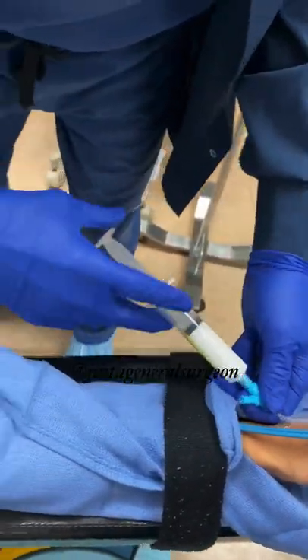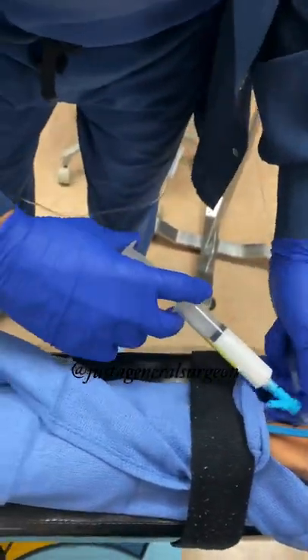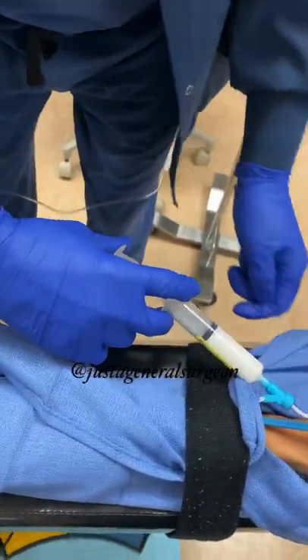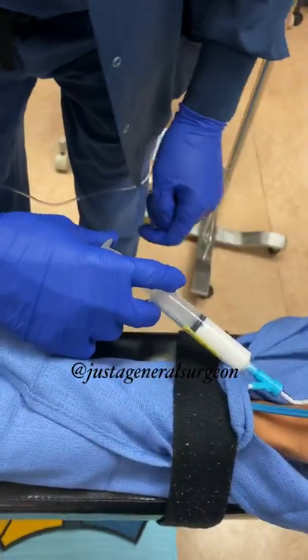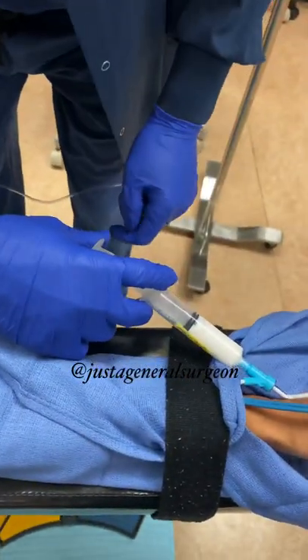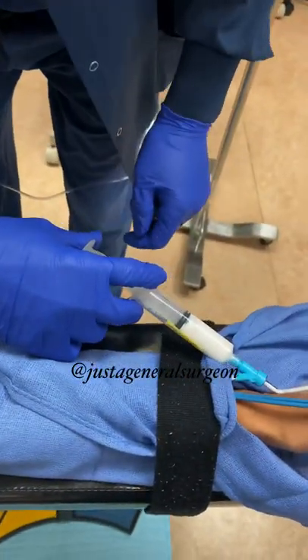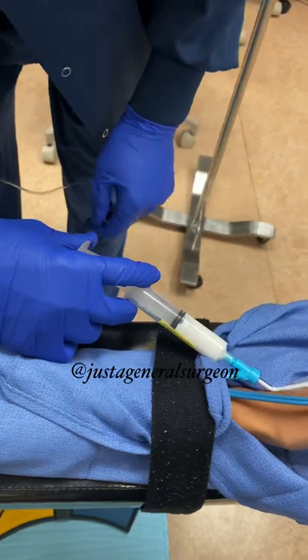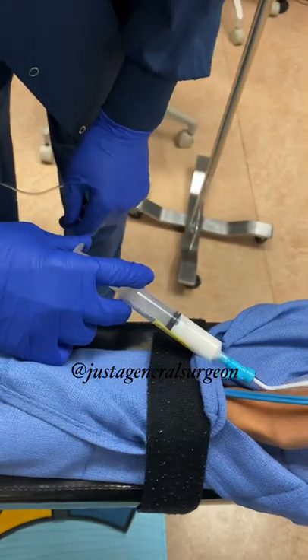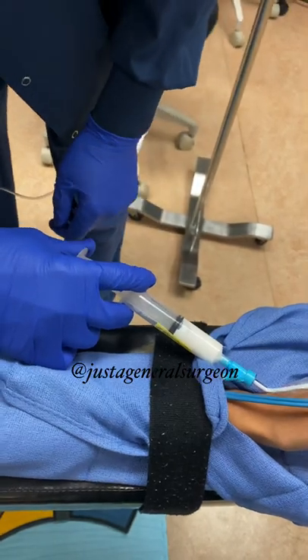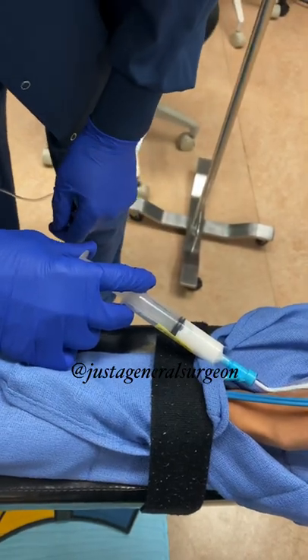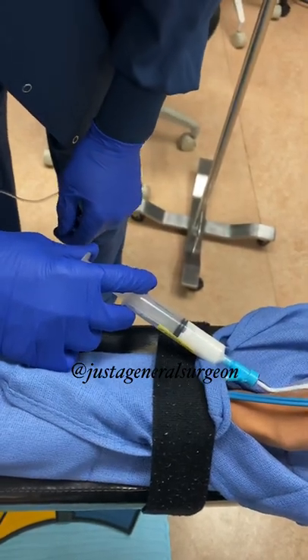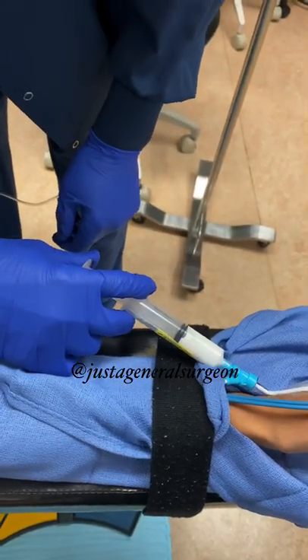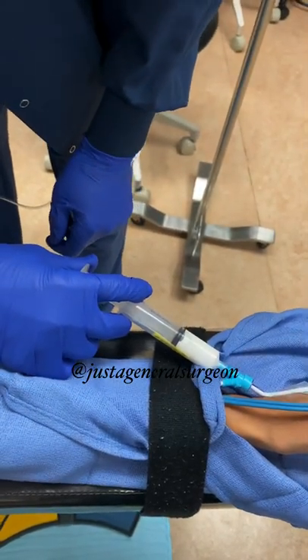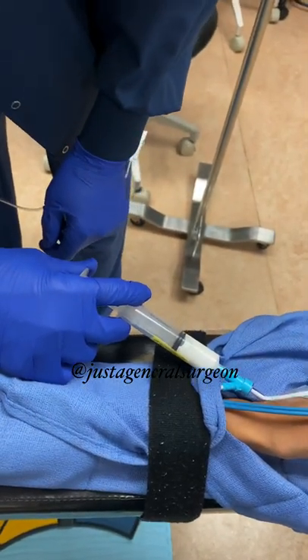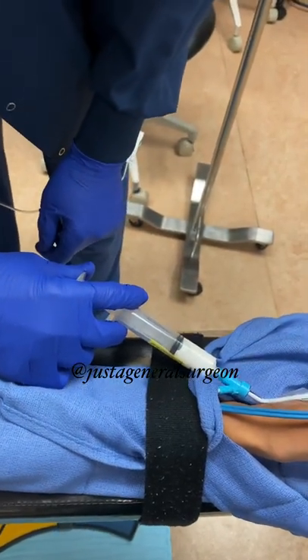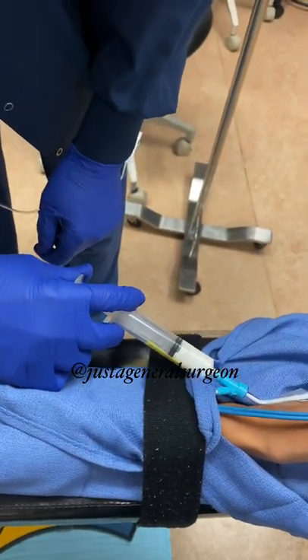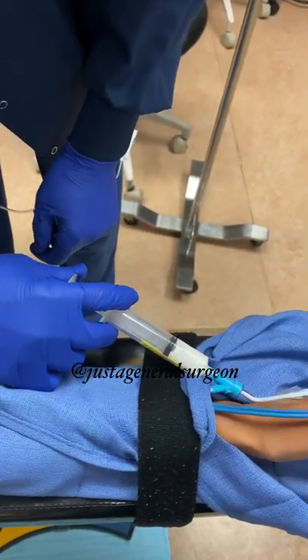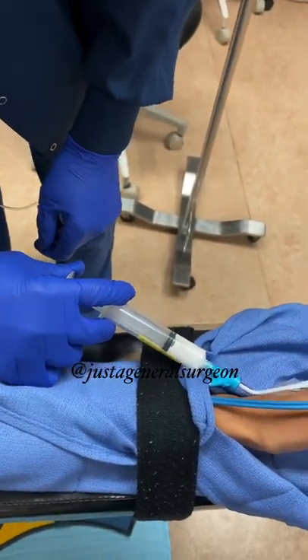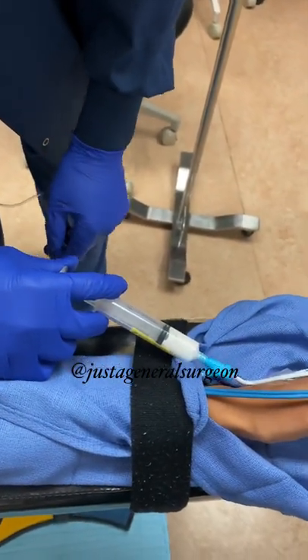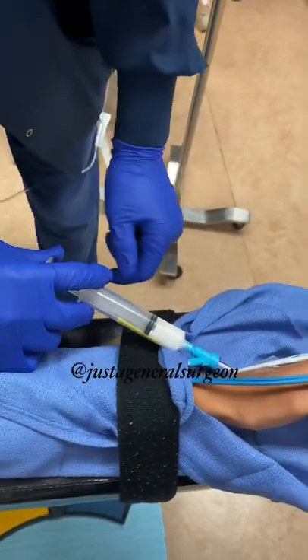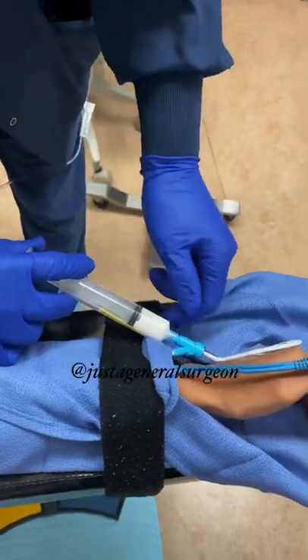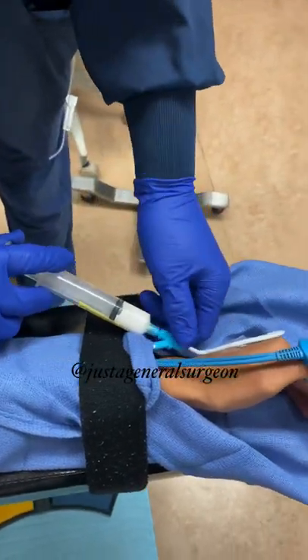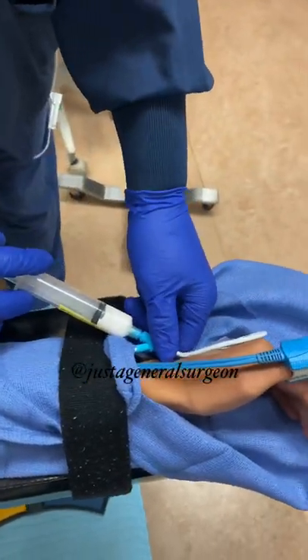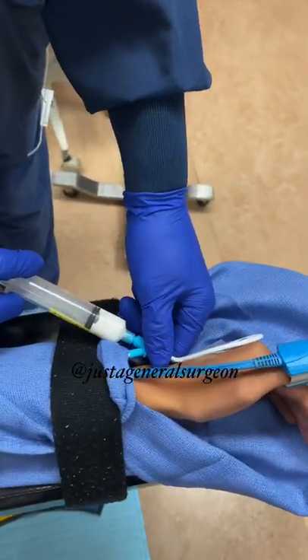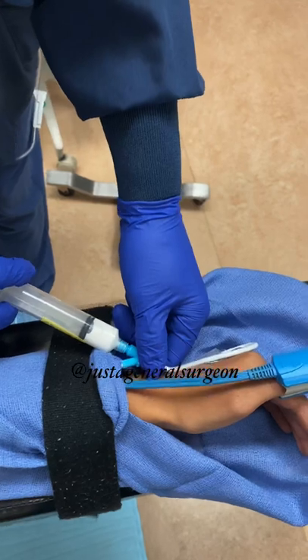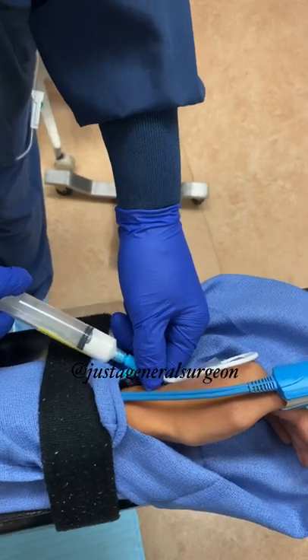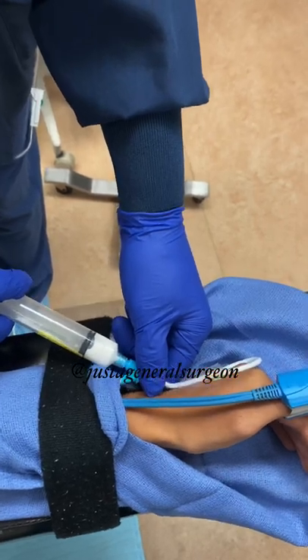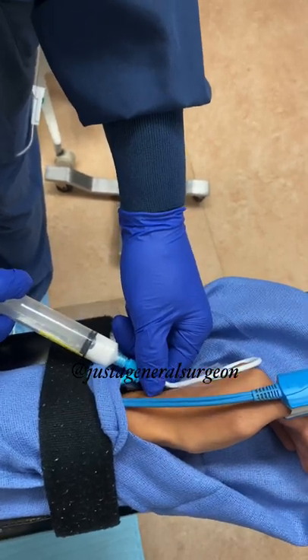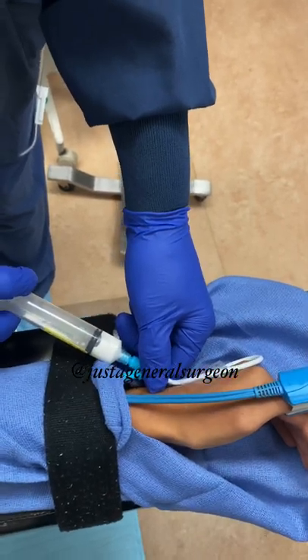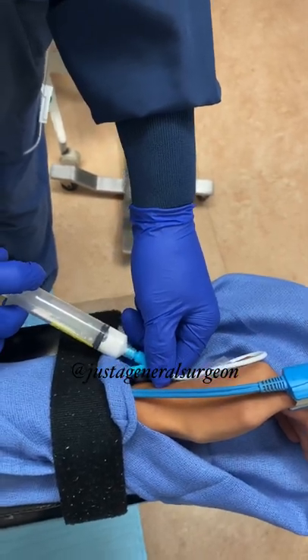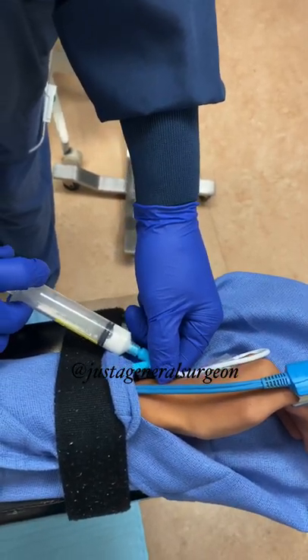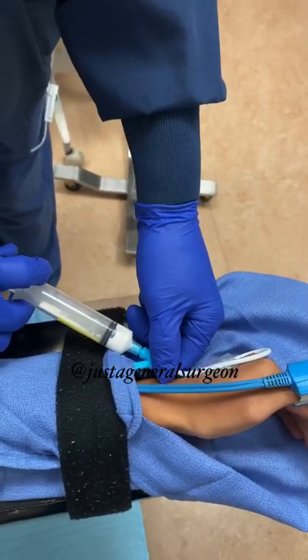This is zemuron. This is propofol going in right now — may burn just a little bit. And what's this doing? This is putting this patient to sleep.